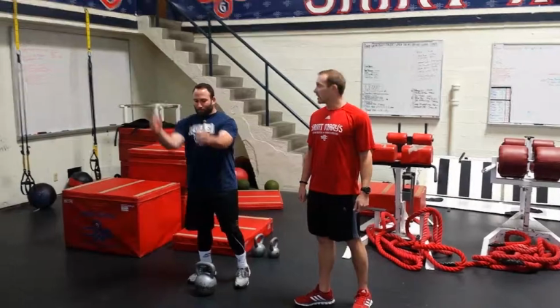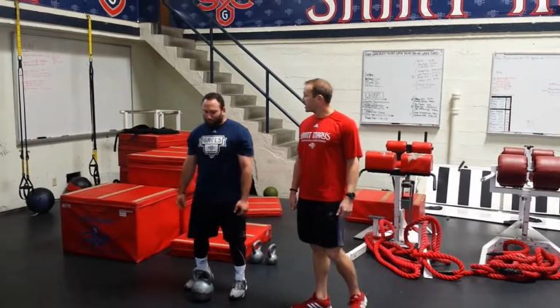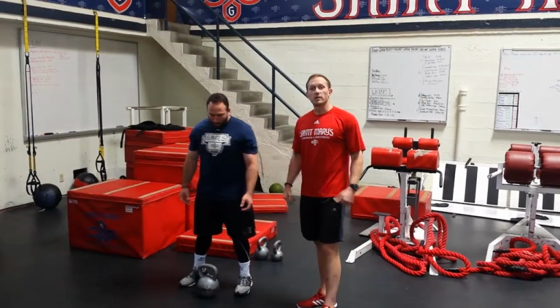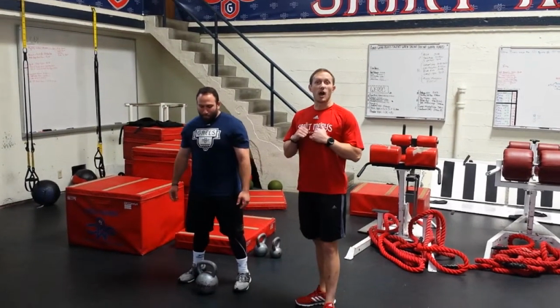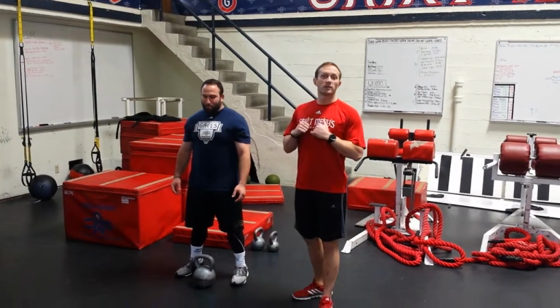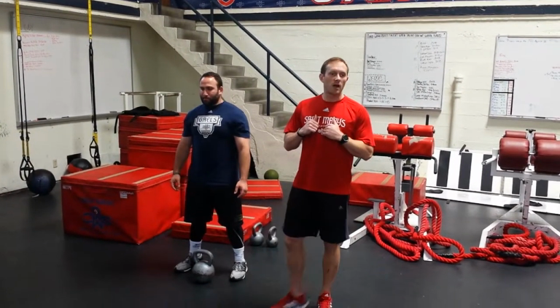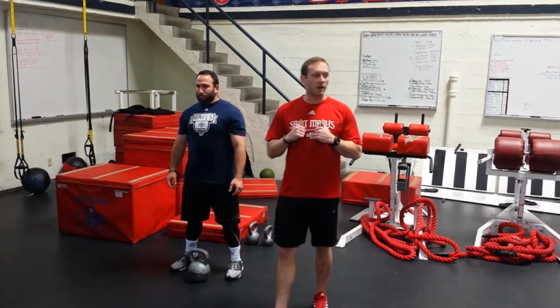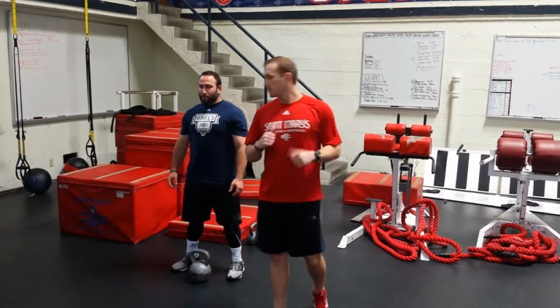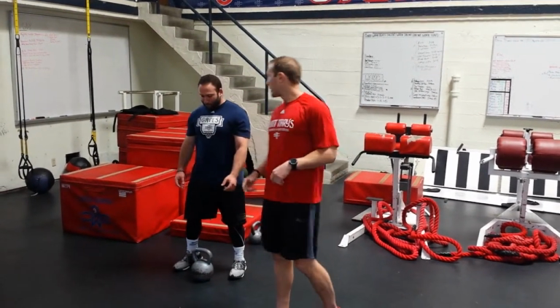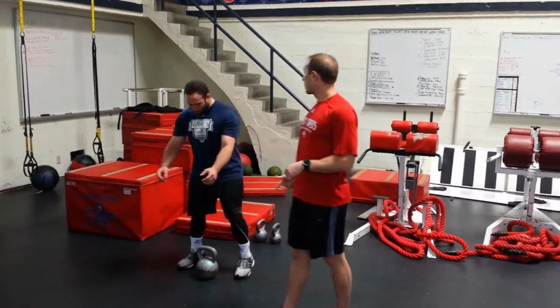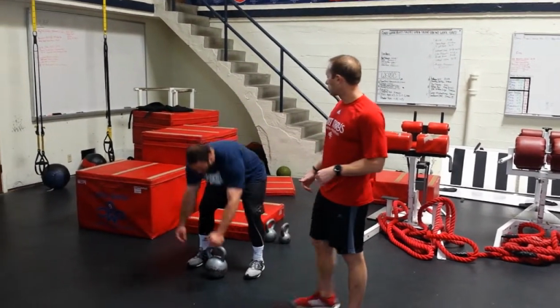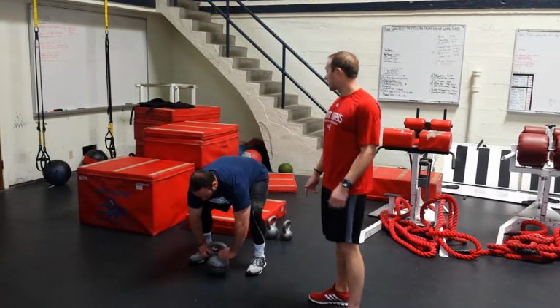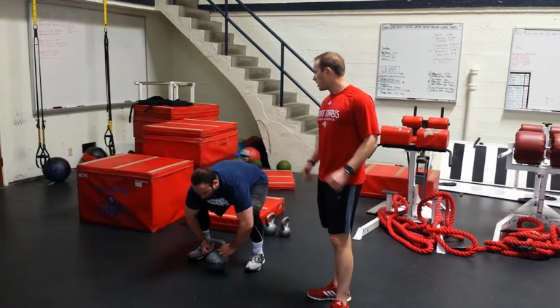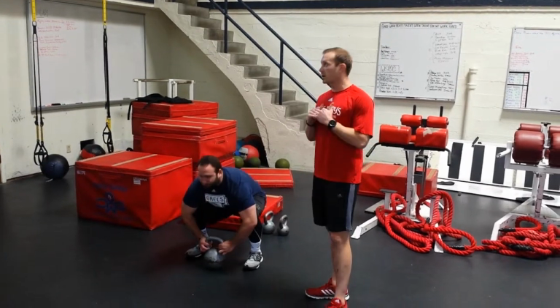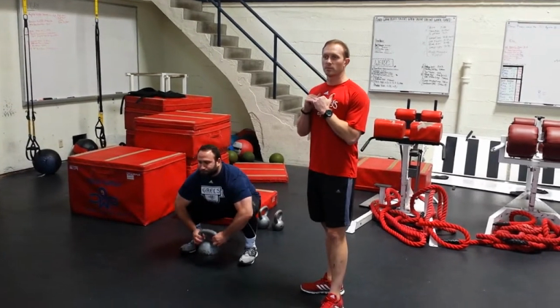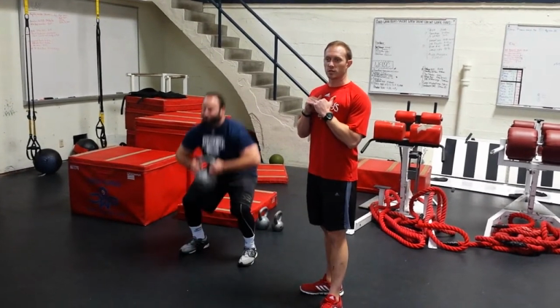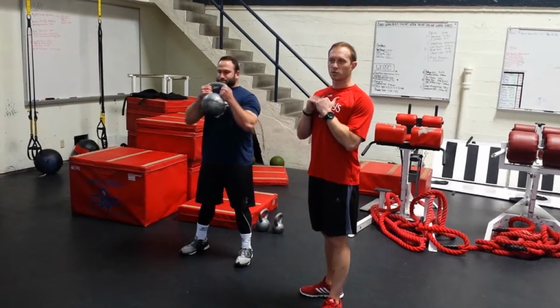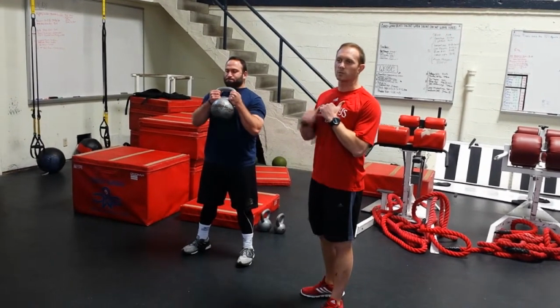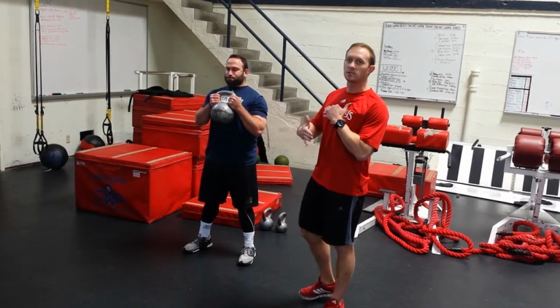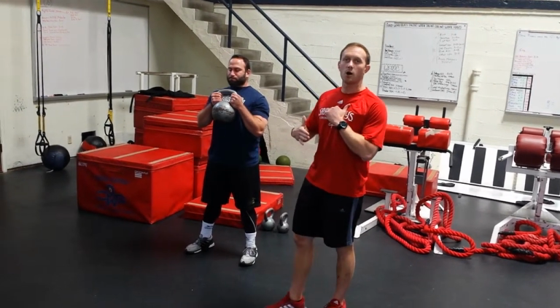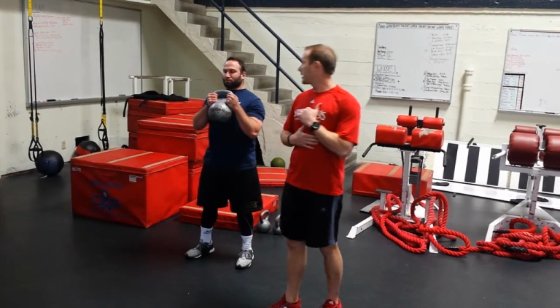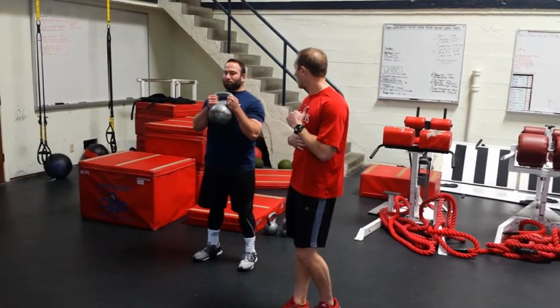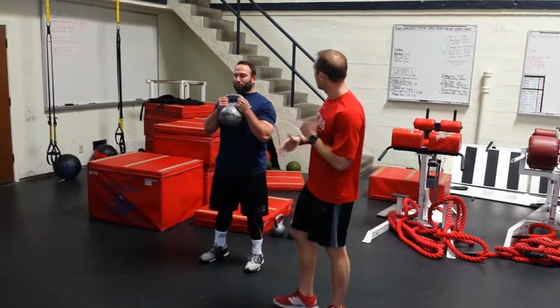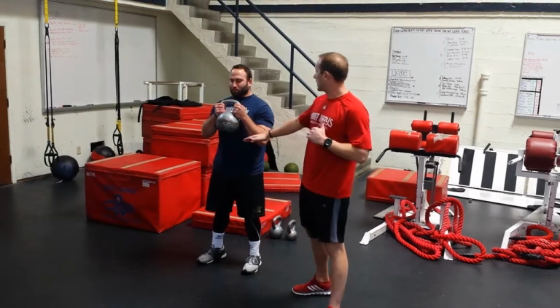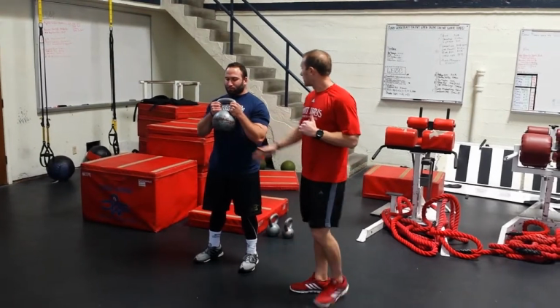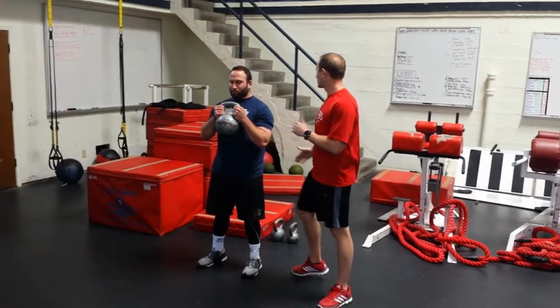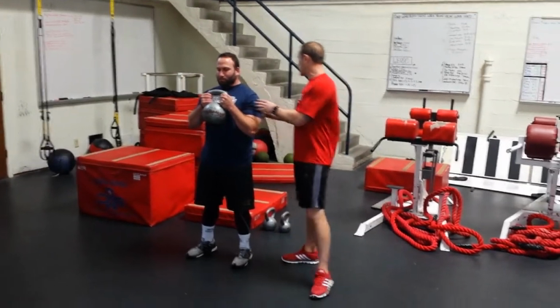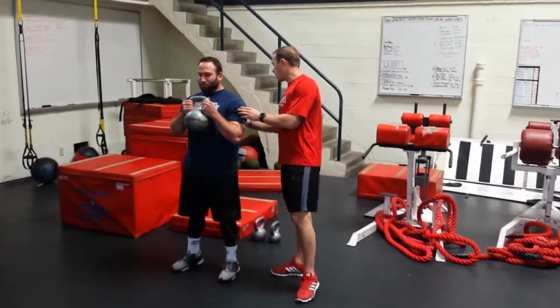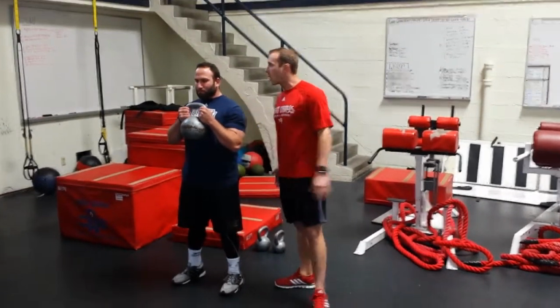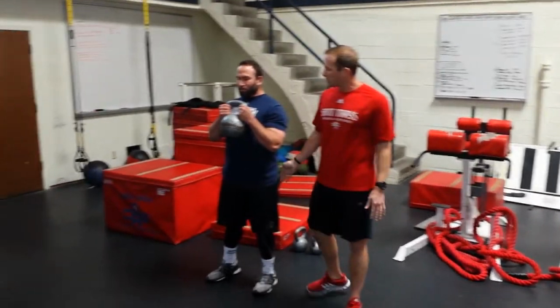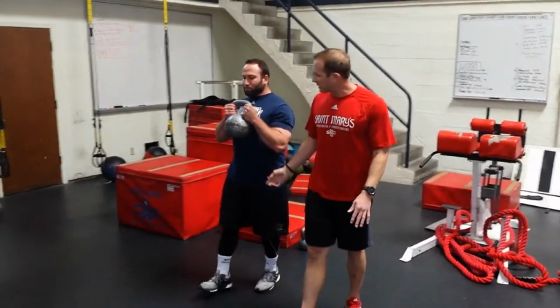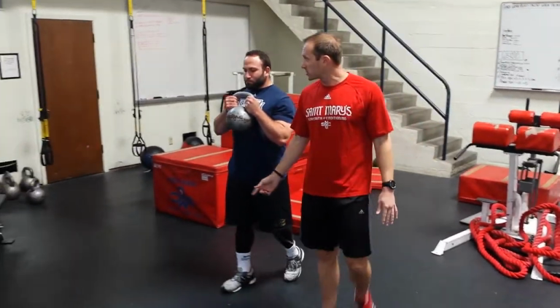This is going to be the goblet carry. He's going to go ahead and grab the kettlebell and hold it in a goblet position. His chest should be up nice and tall, and the anterior core is going to be engaged. From this position, he's going to go ahead and walk, maintaining this position.